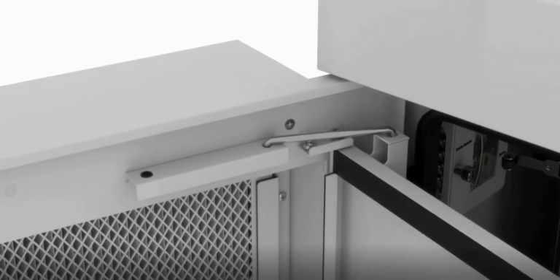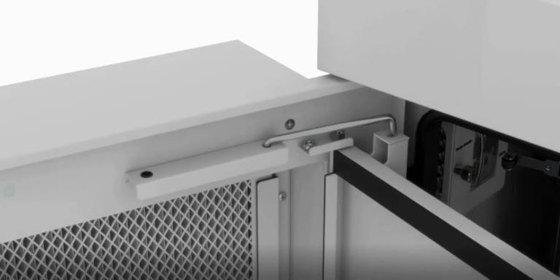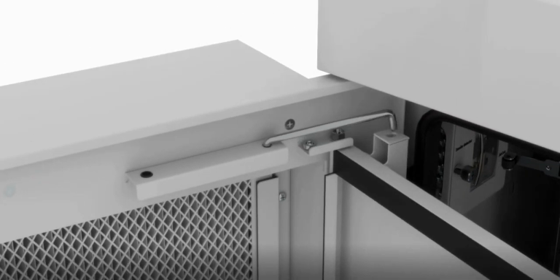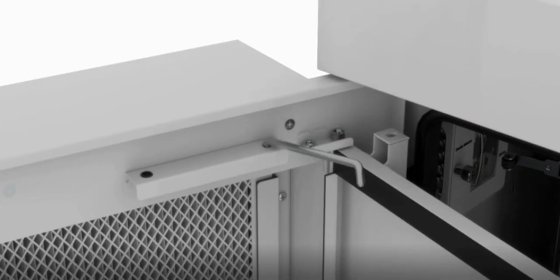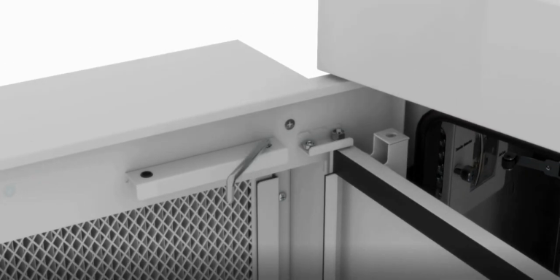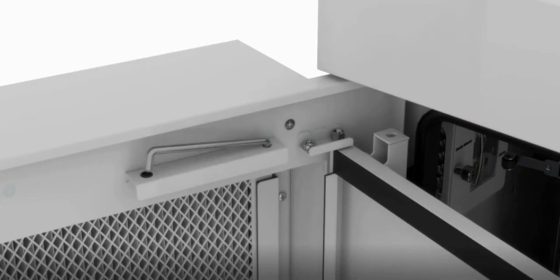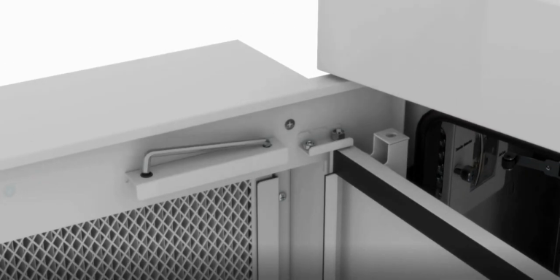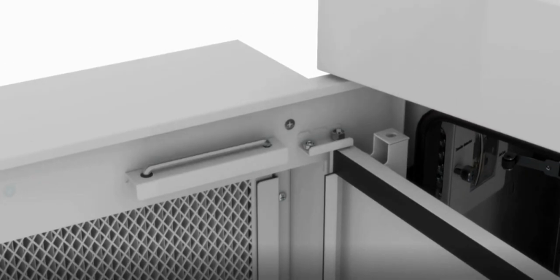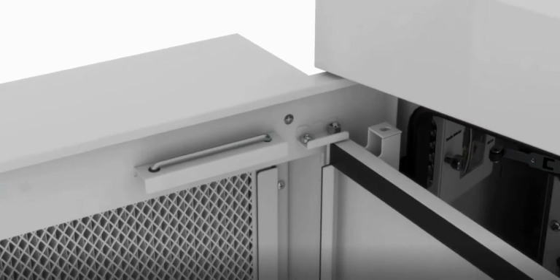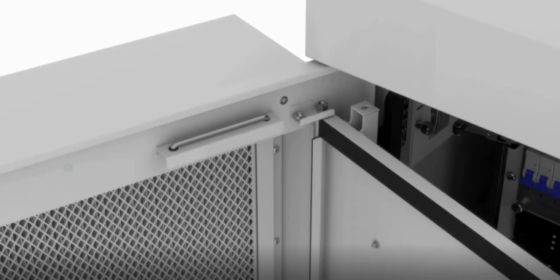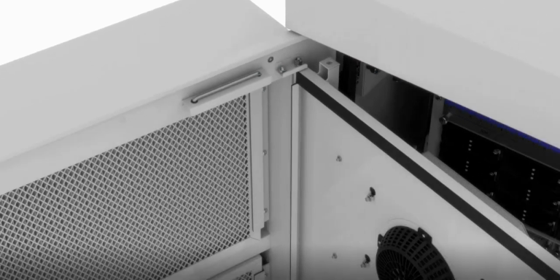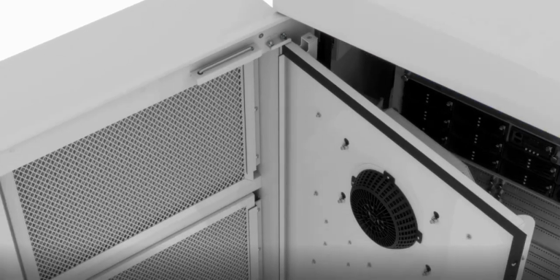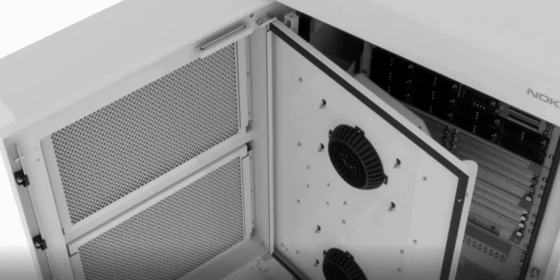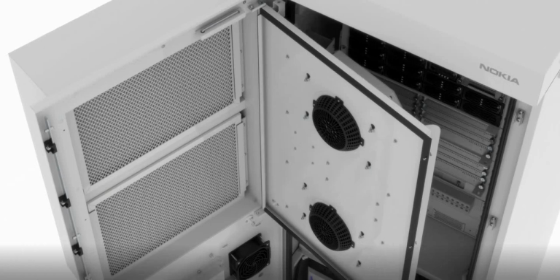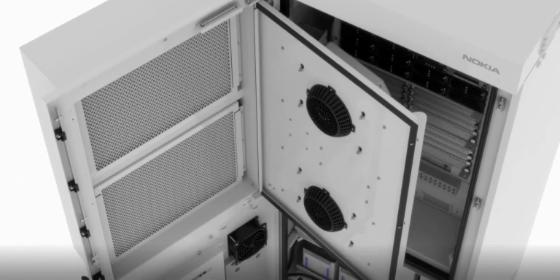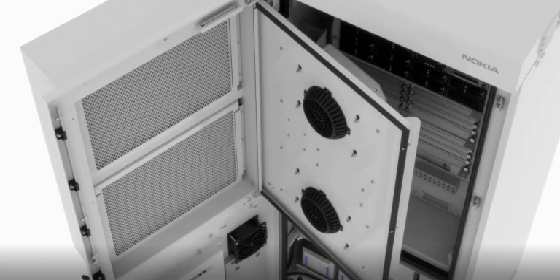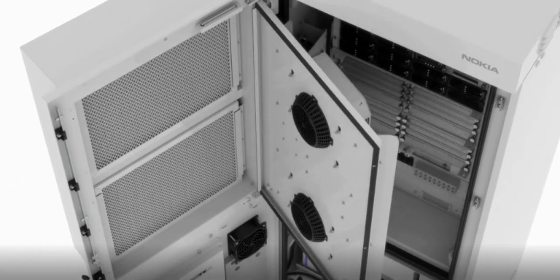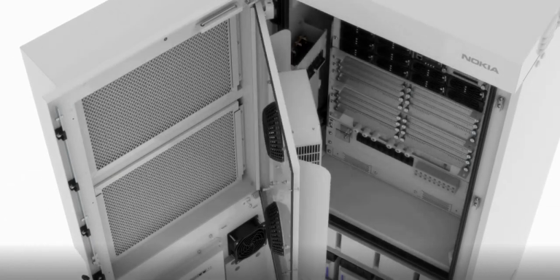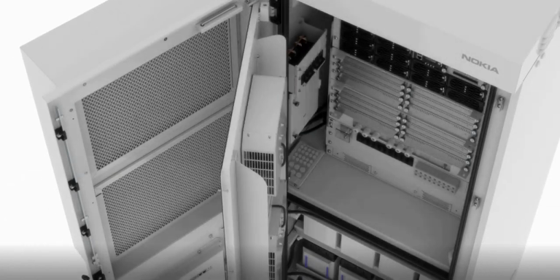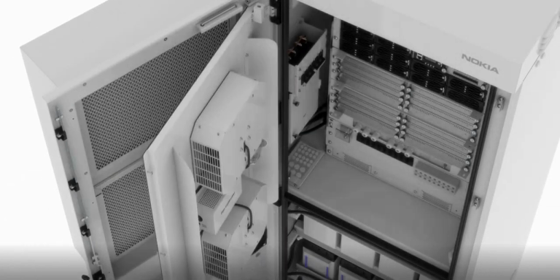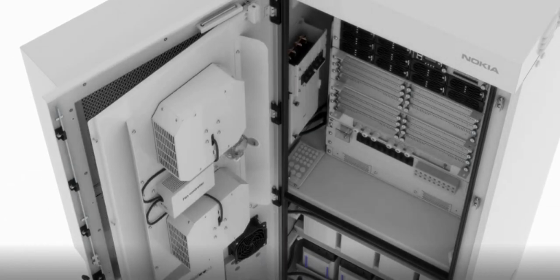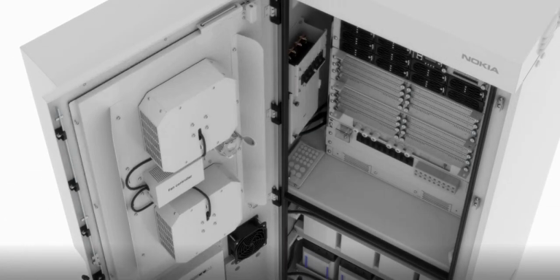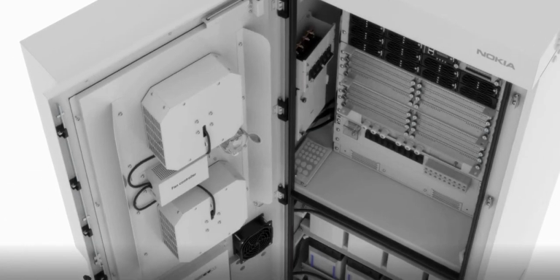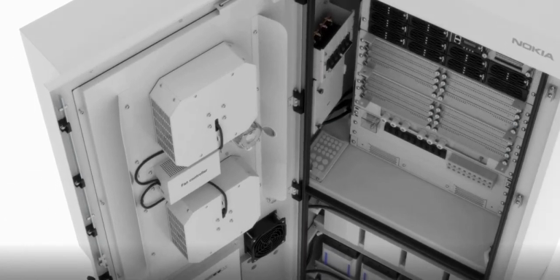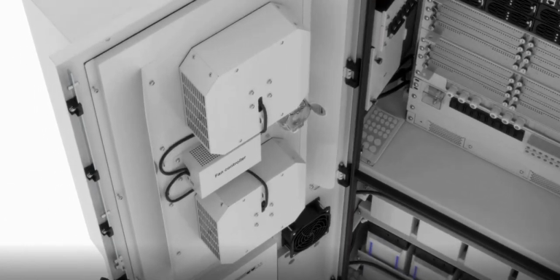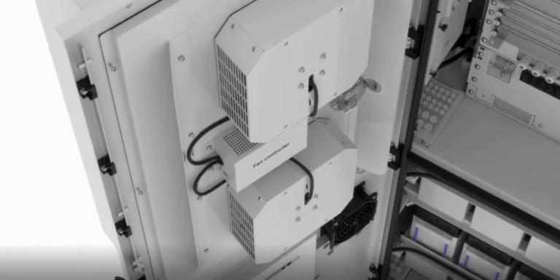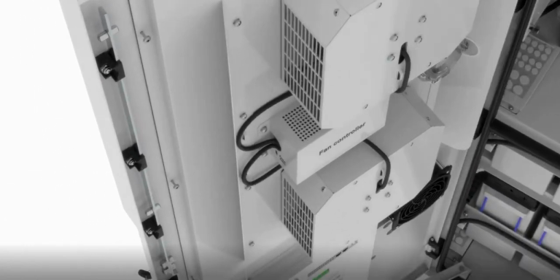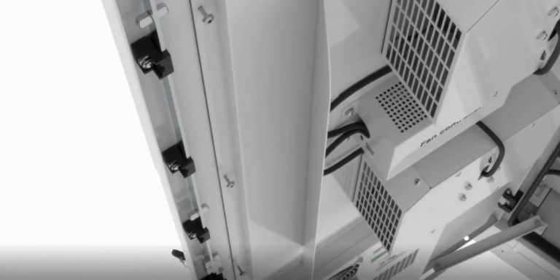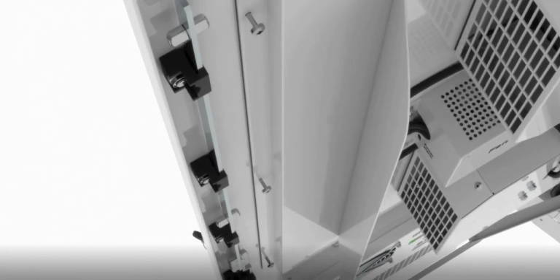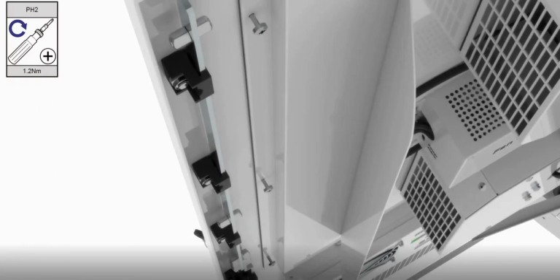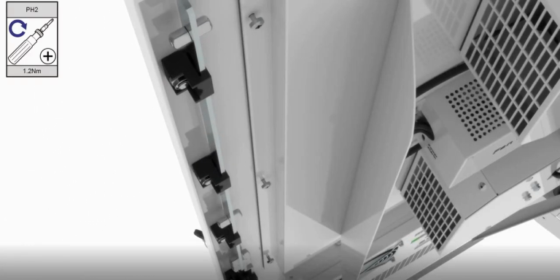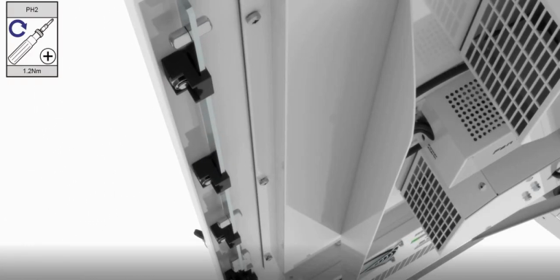Allow door rotation. Close the door. Tighten the screws.